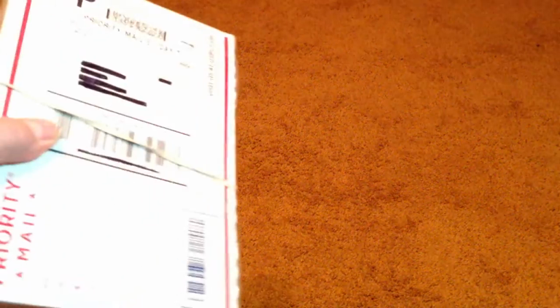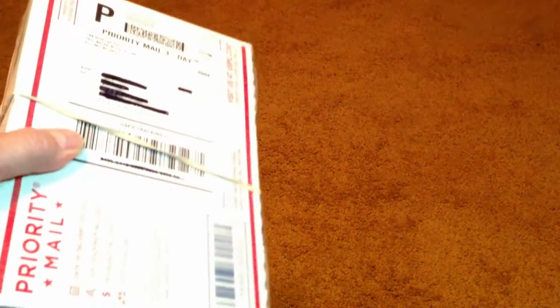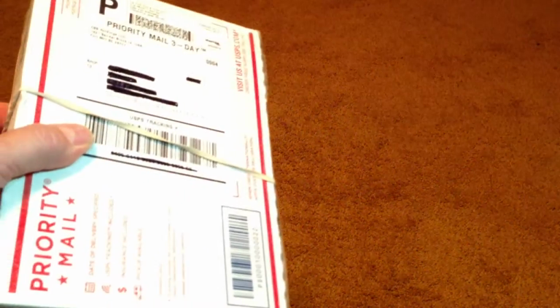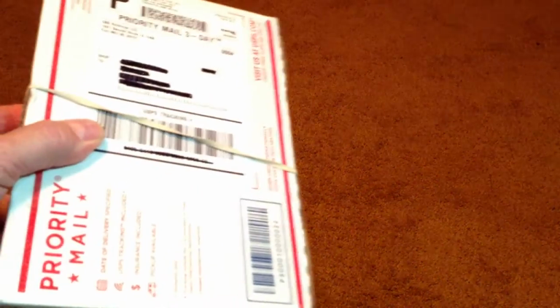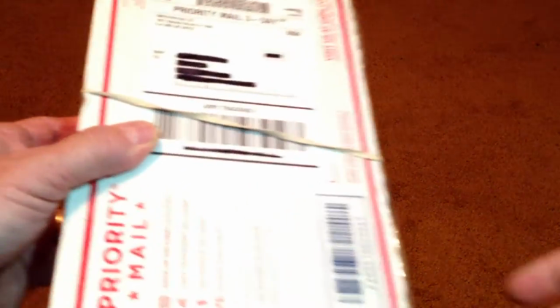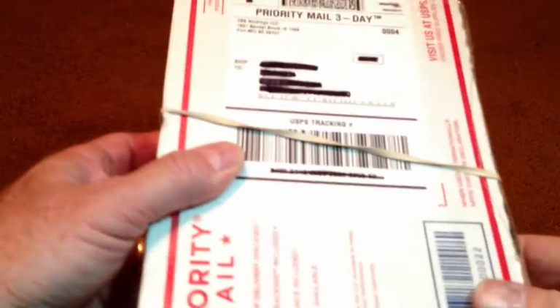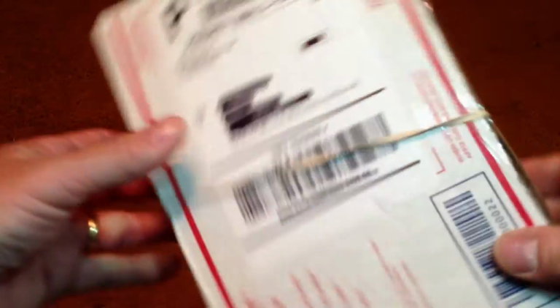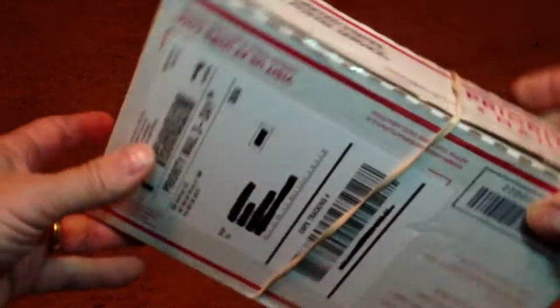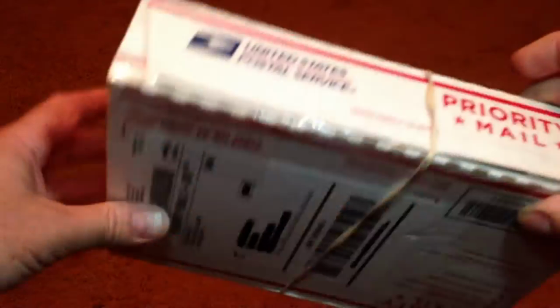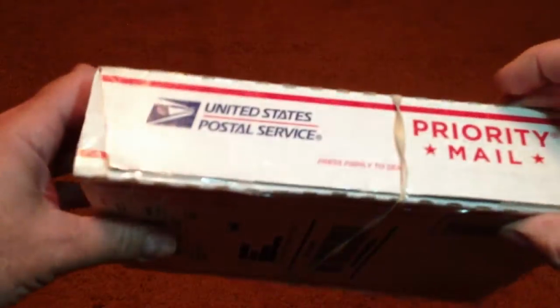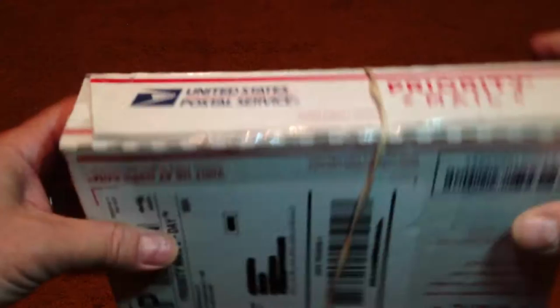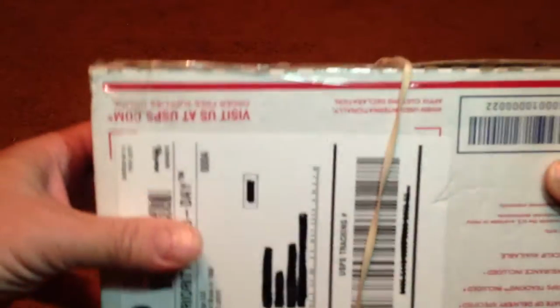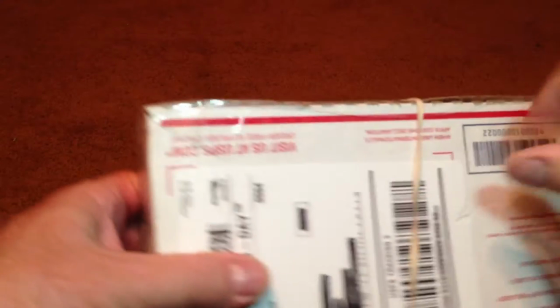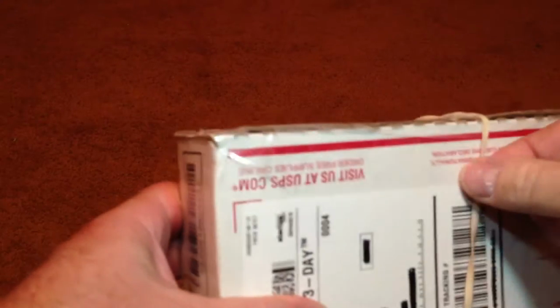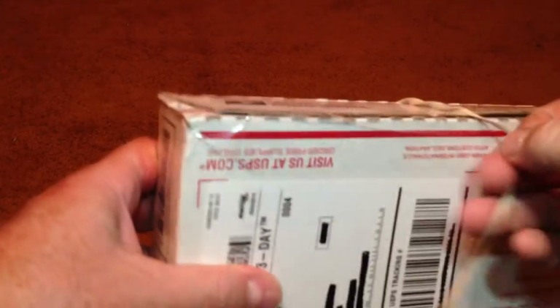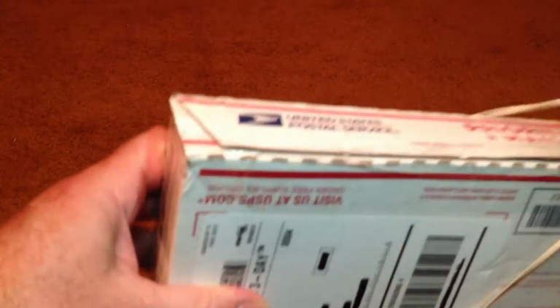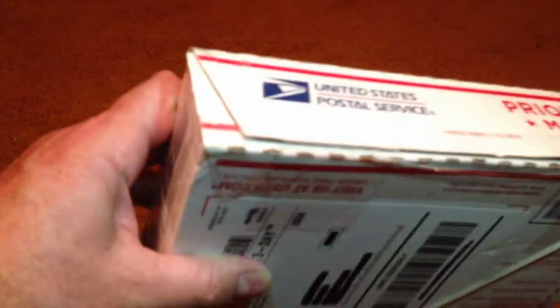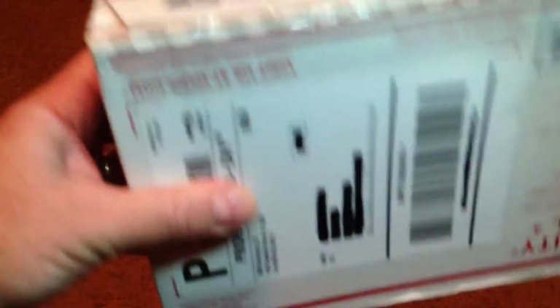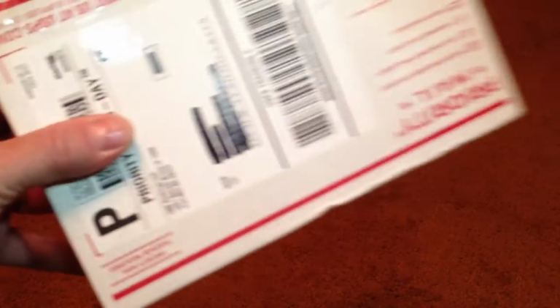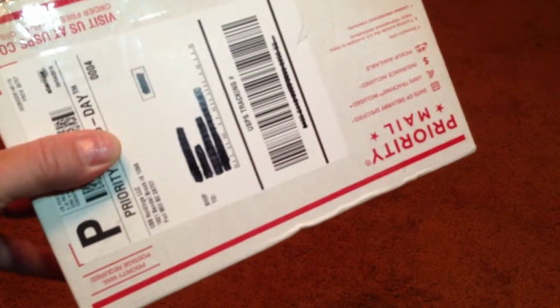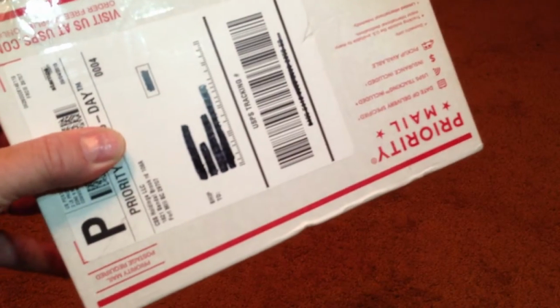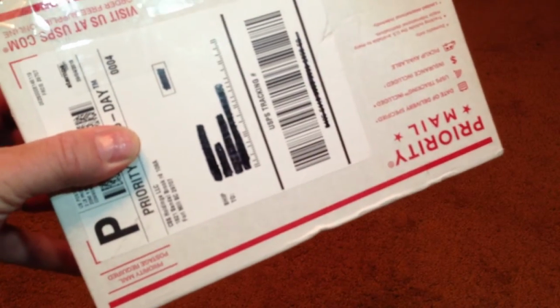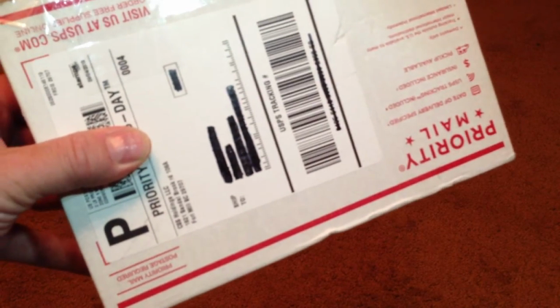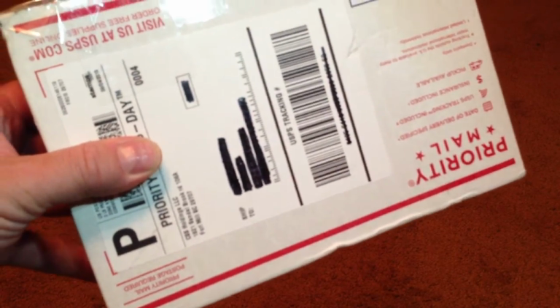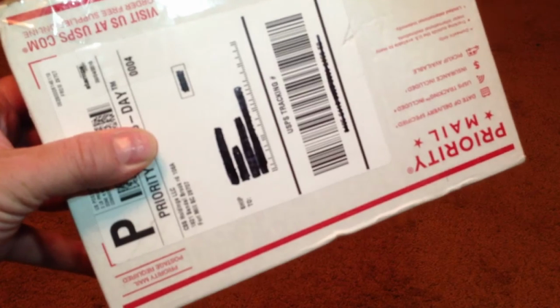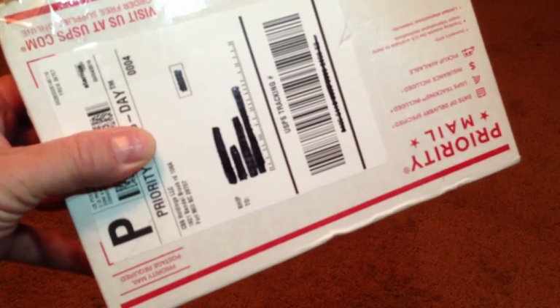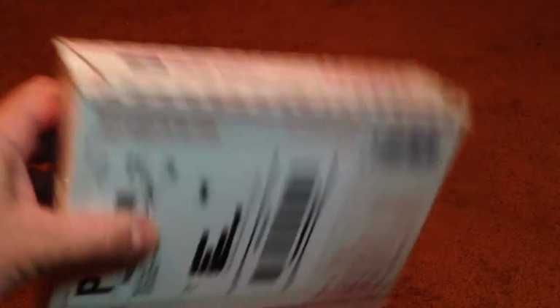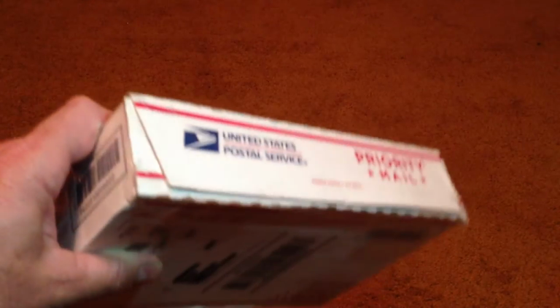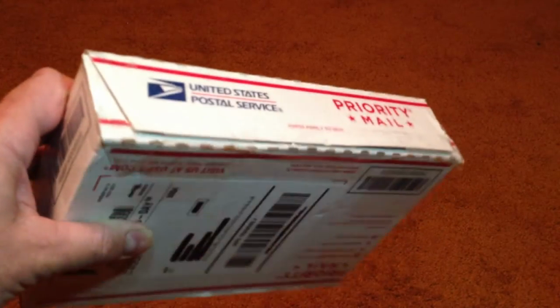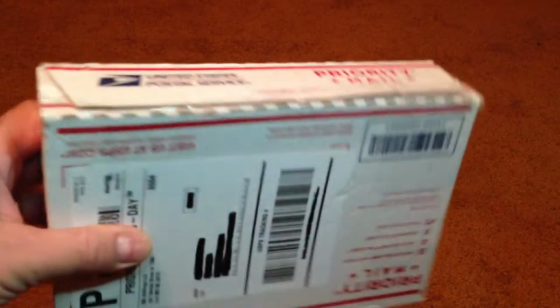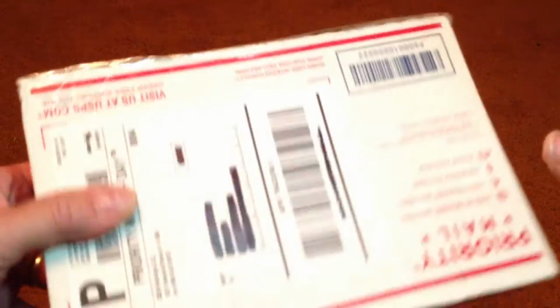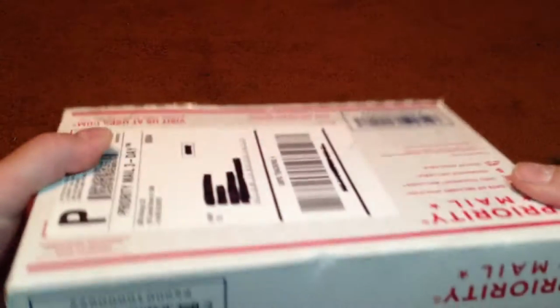This is Max Headspace Nine Millimeter, and I'm really excited. I got a package in the mail today, something I've been waiting for for a while now. And basically,